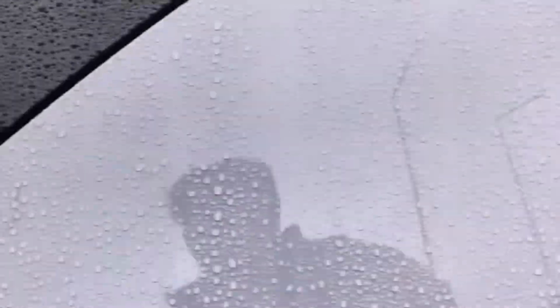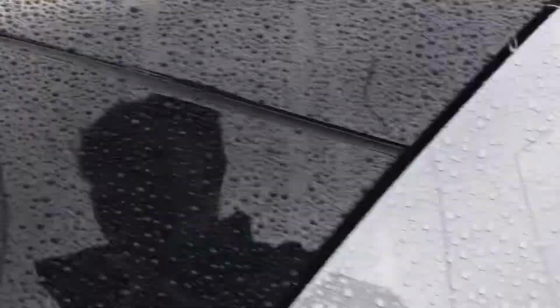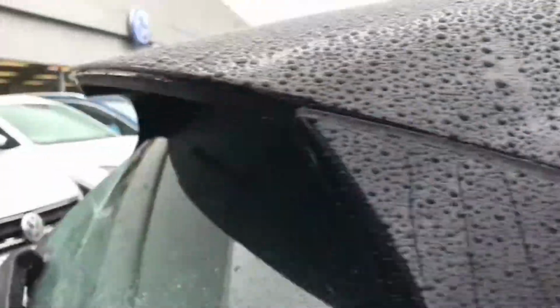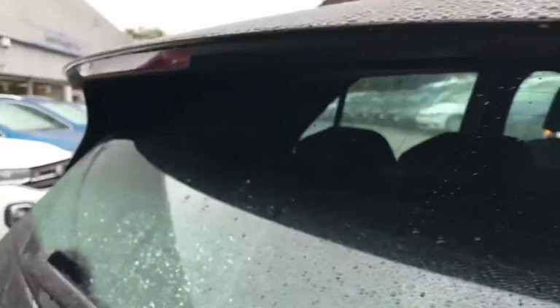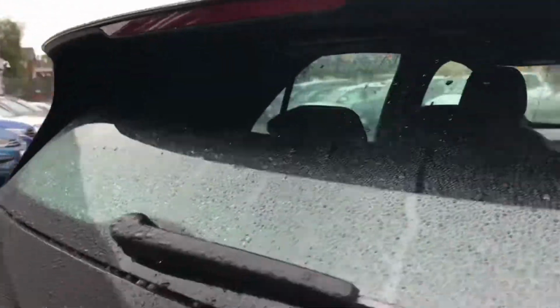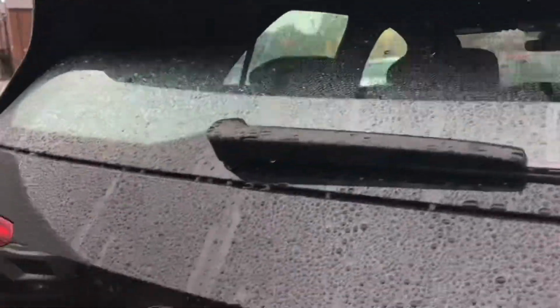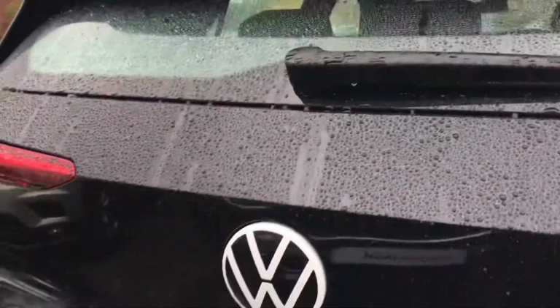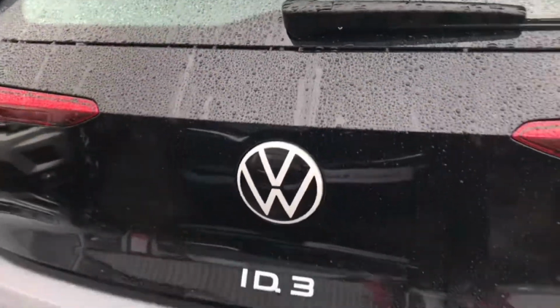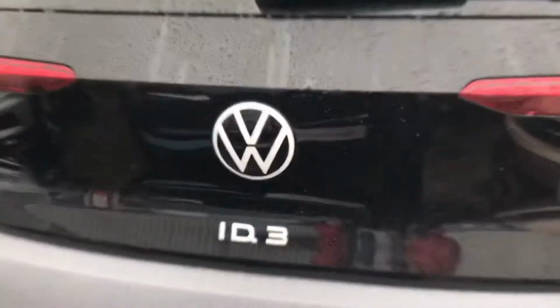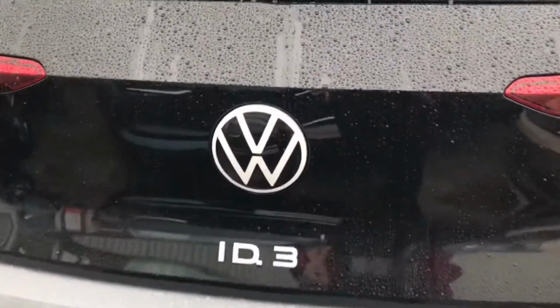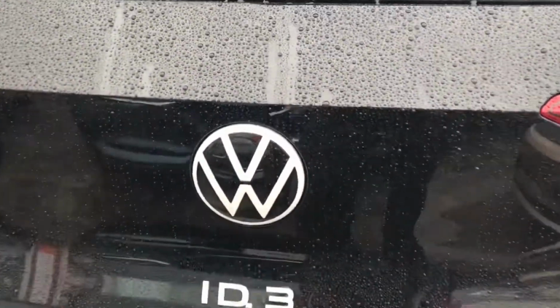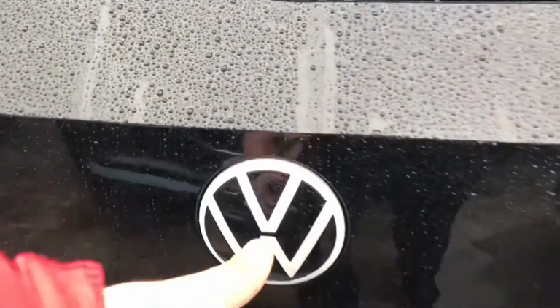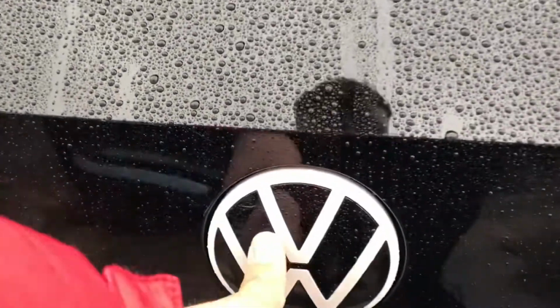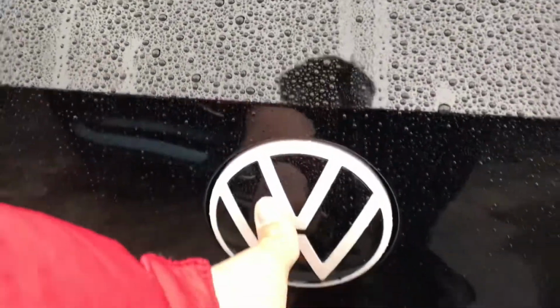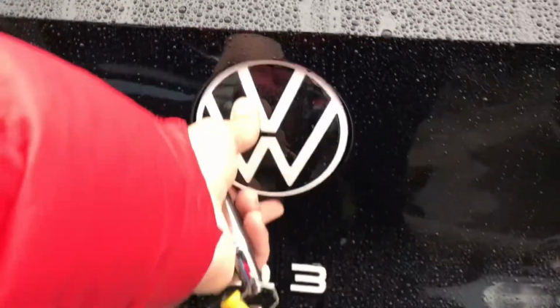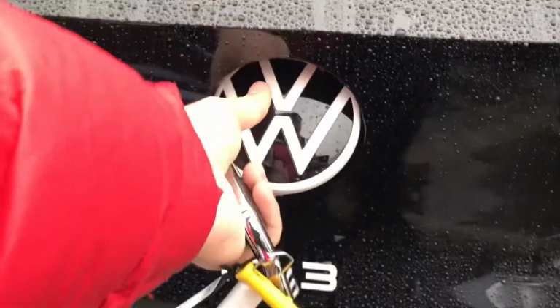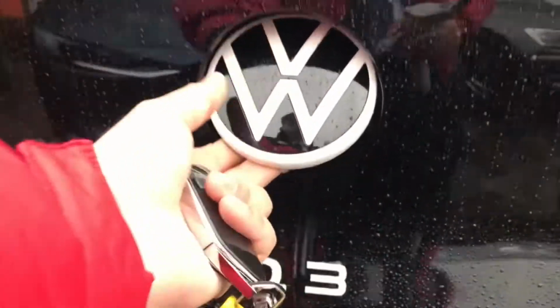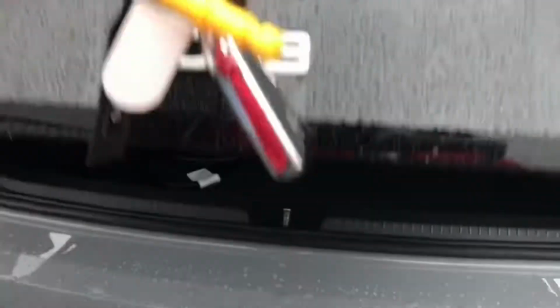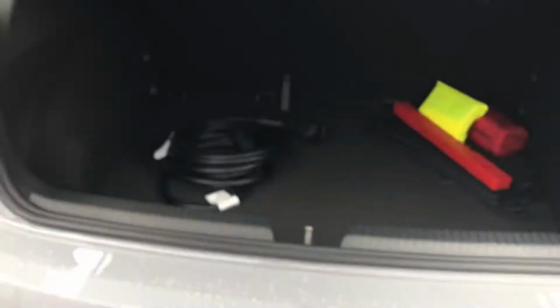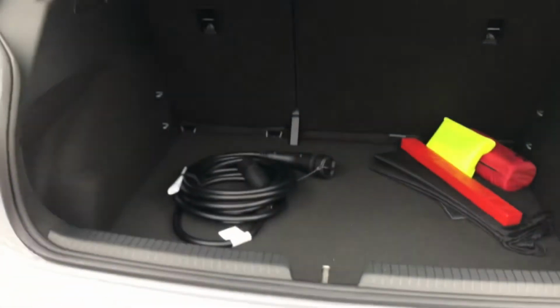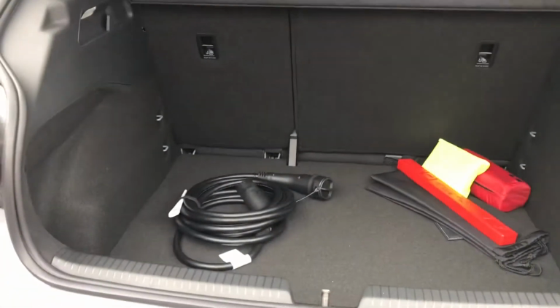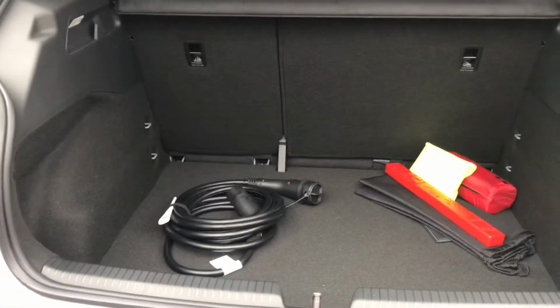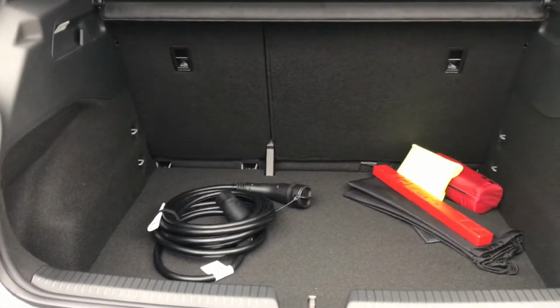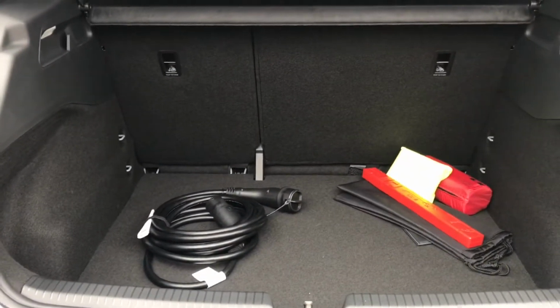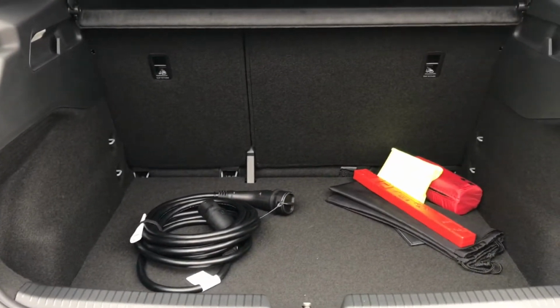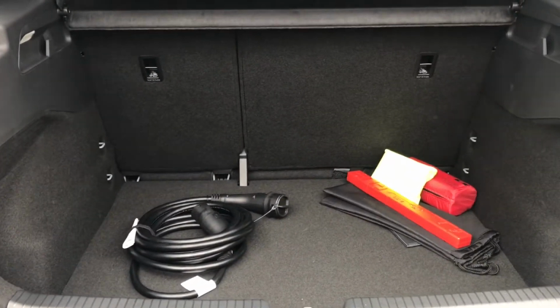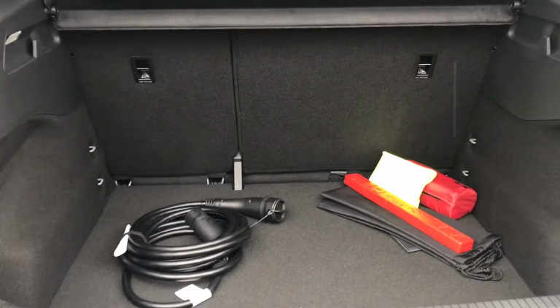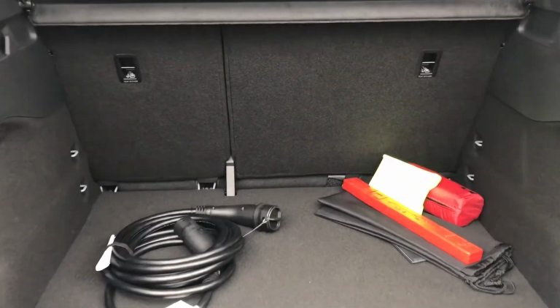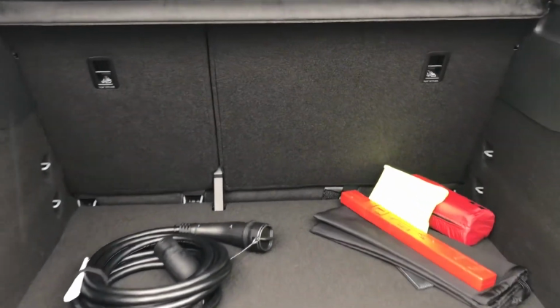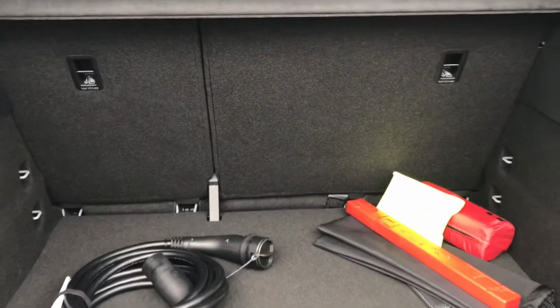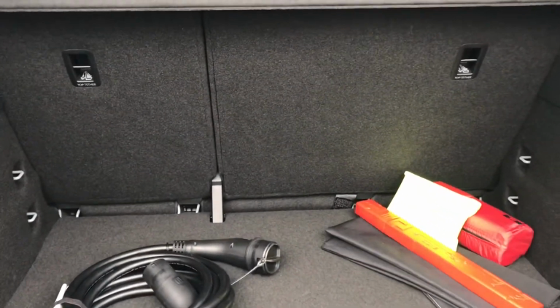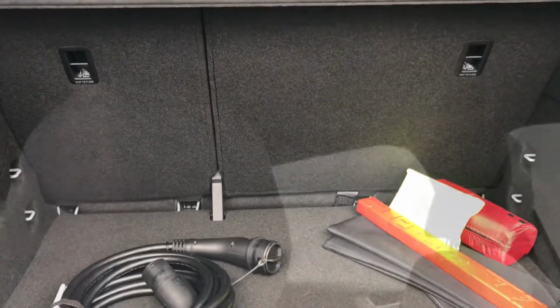Coming all the way around to the back, you can see we have the Volkswagen branding. All we do is simply push it in and lift. We gain access to a very spacious boot, big enough to fit a suitcase inside, and you can see there's space for your charging cables.